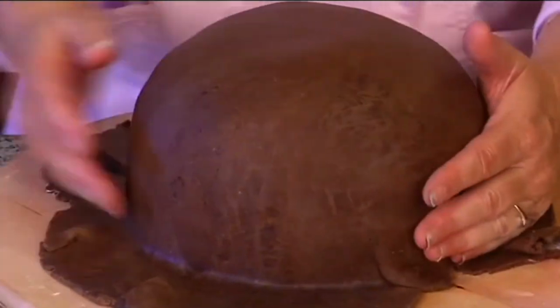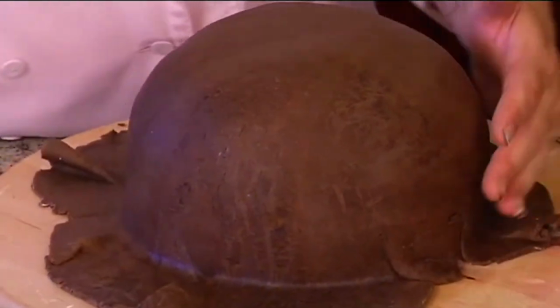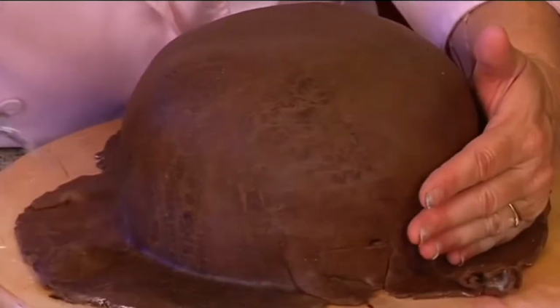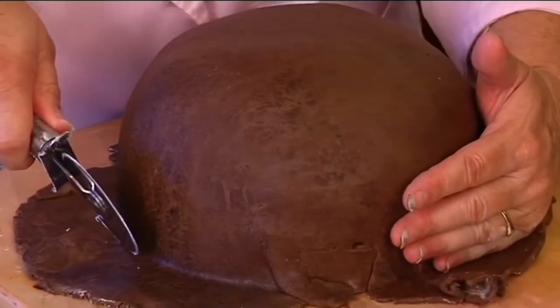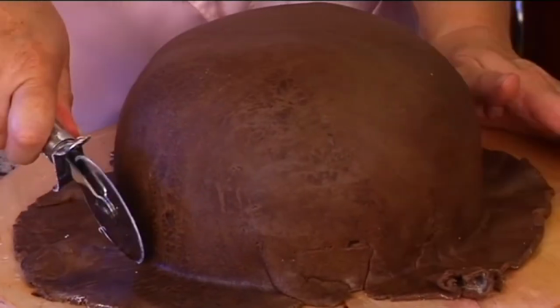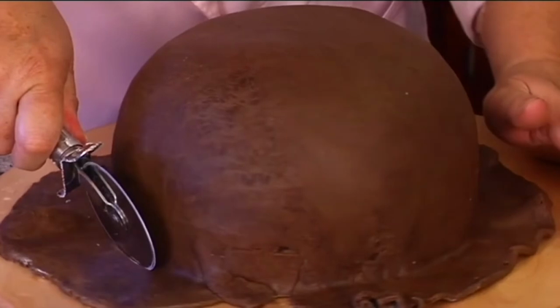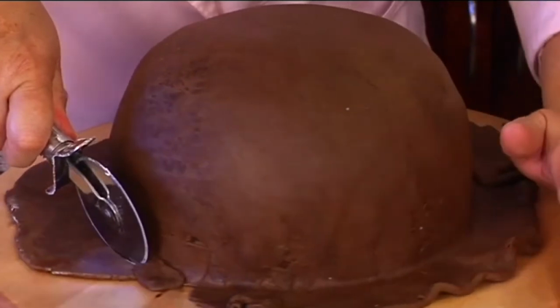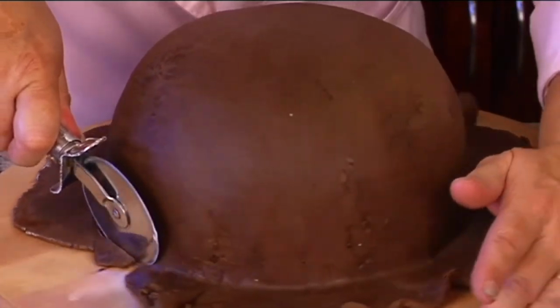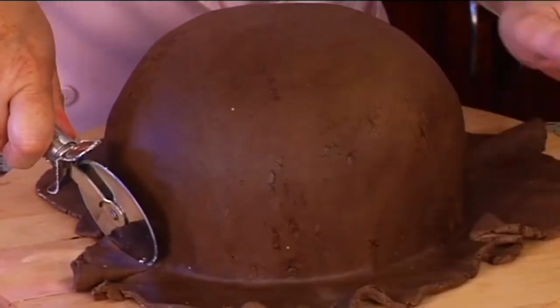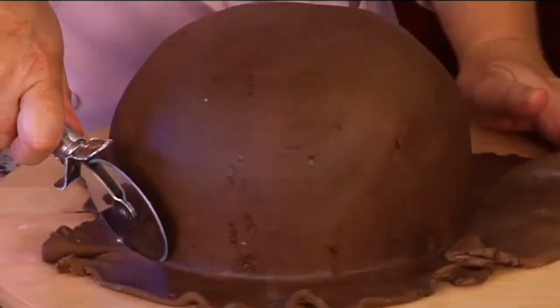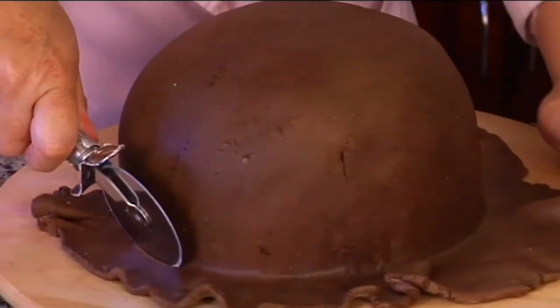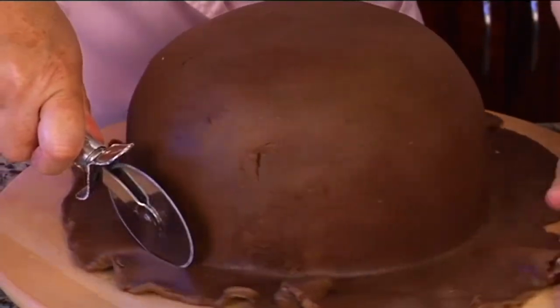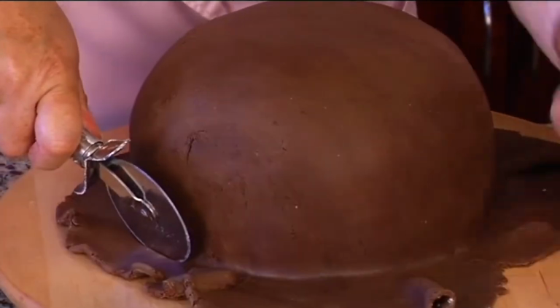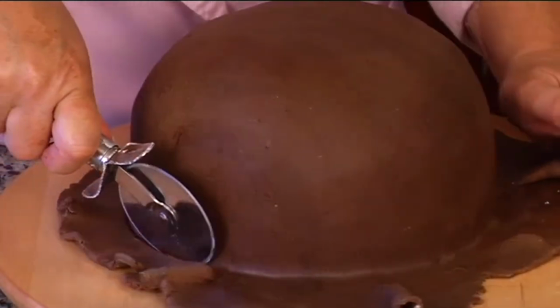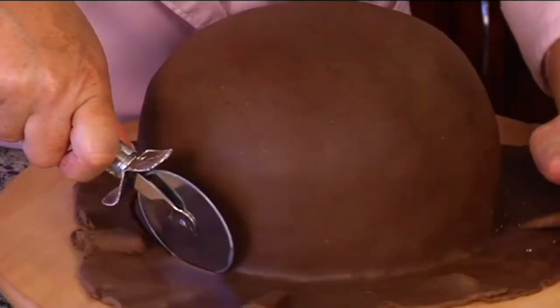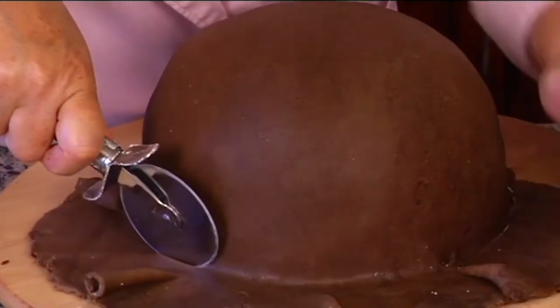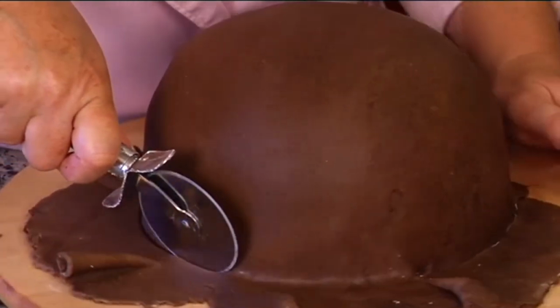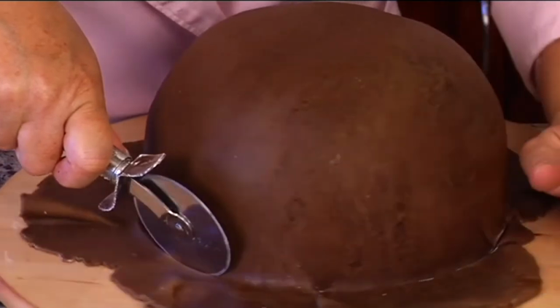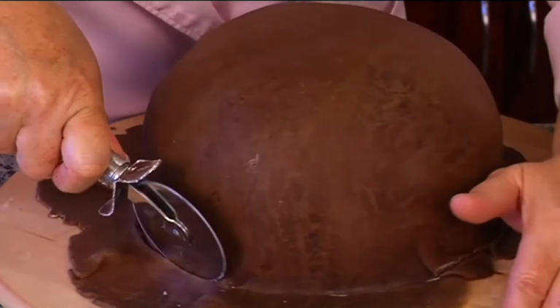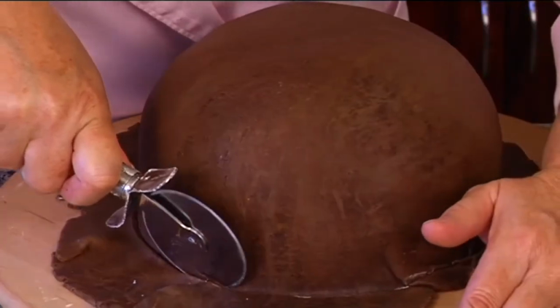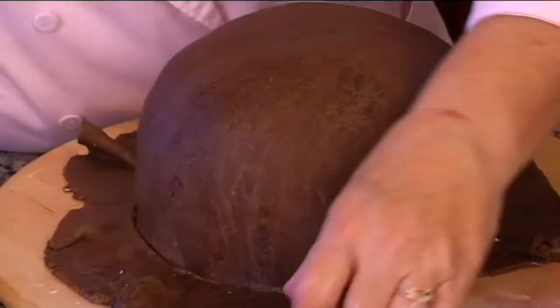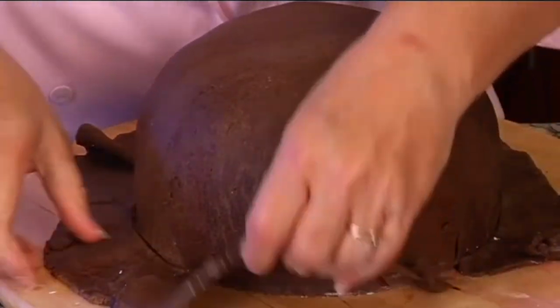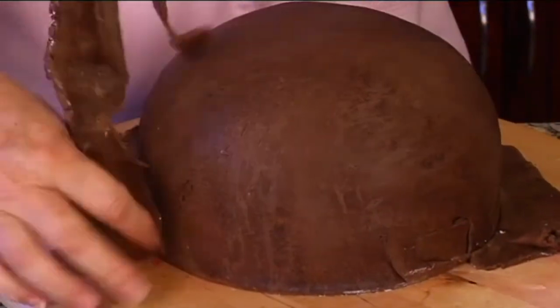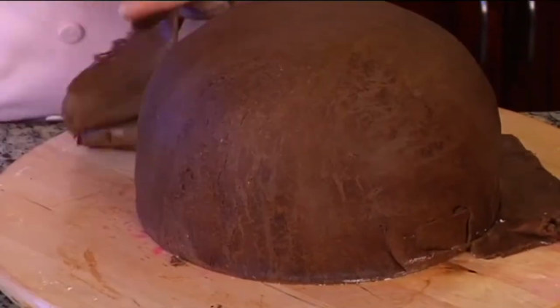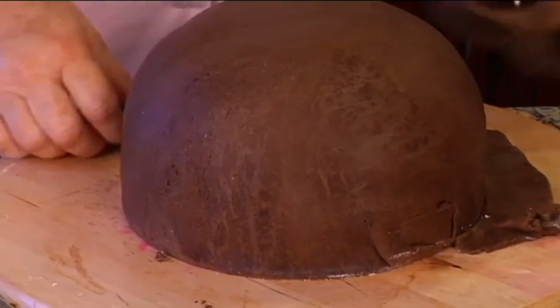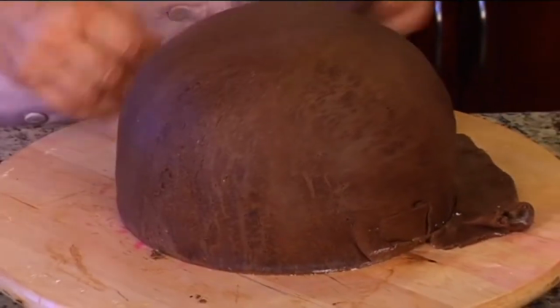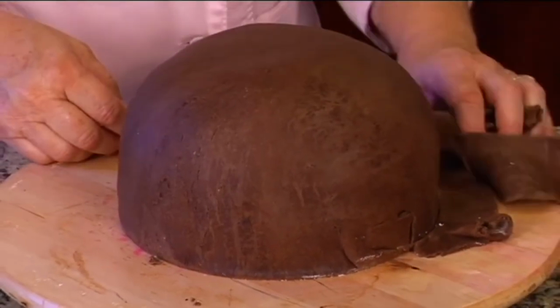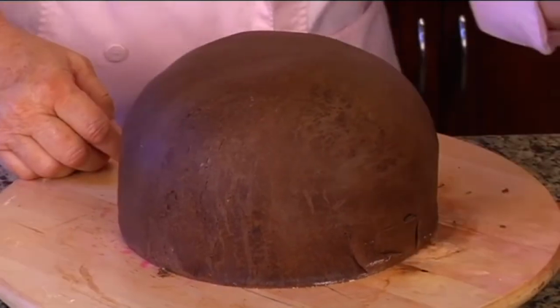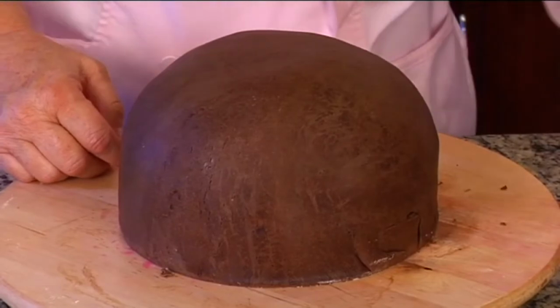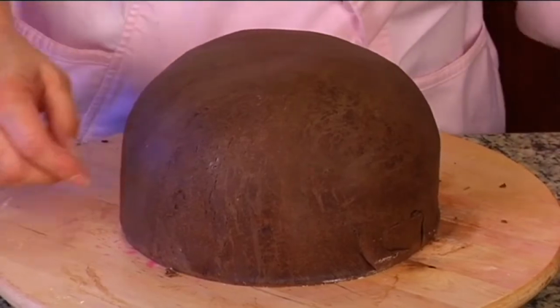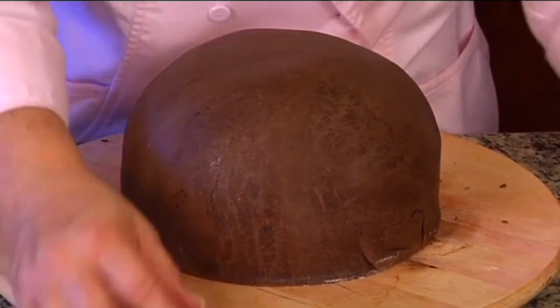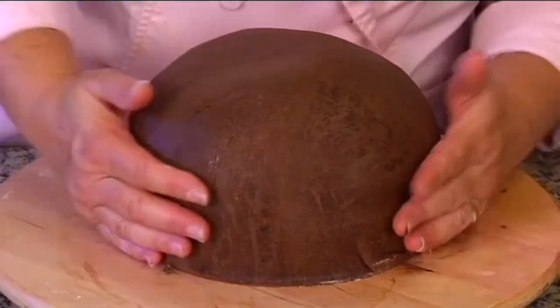So we've got that done. Let's cut the fondant off and then we're going to go ahead and add our texture to give it that look like it has different things in it.